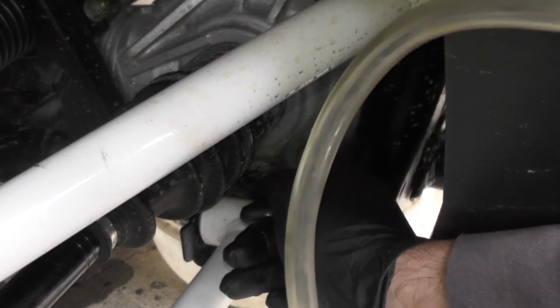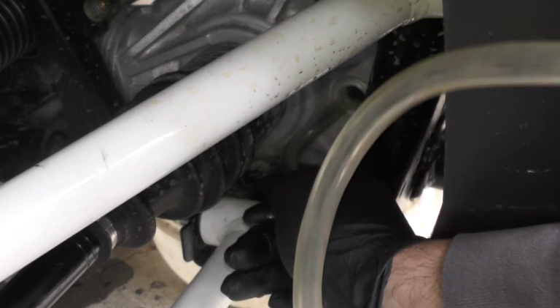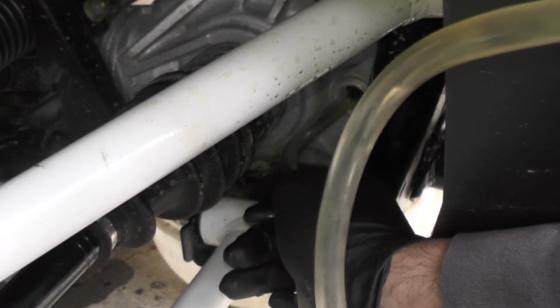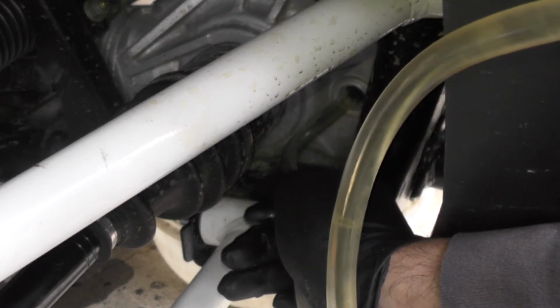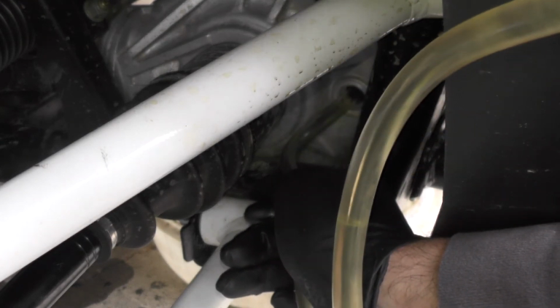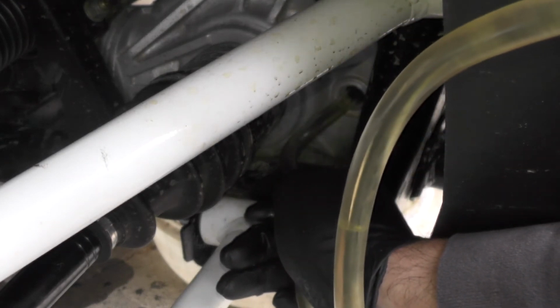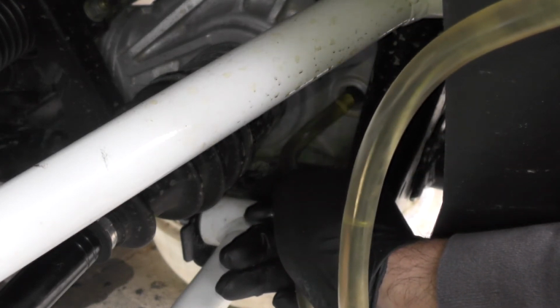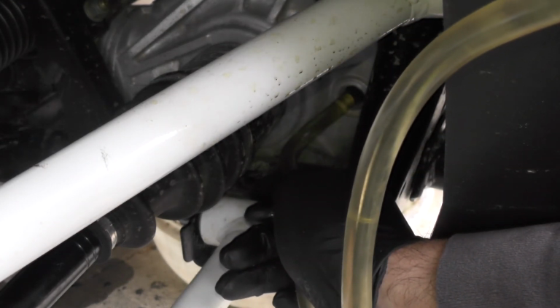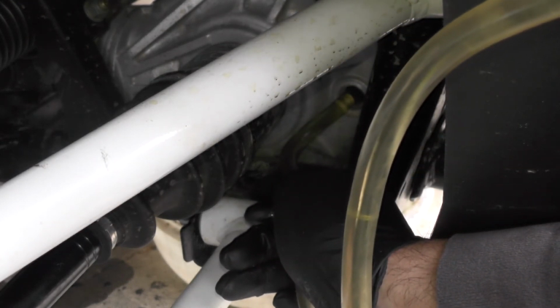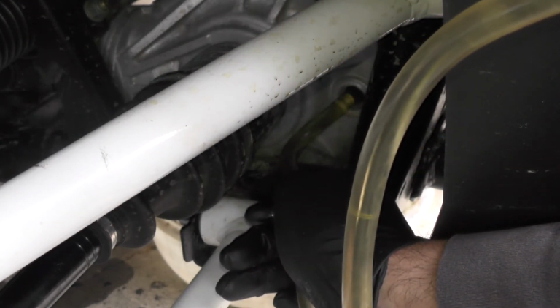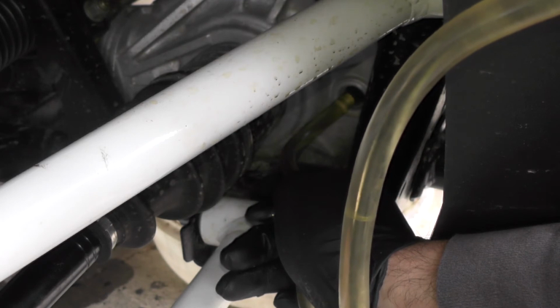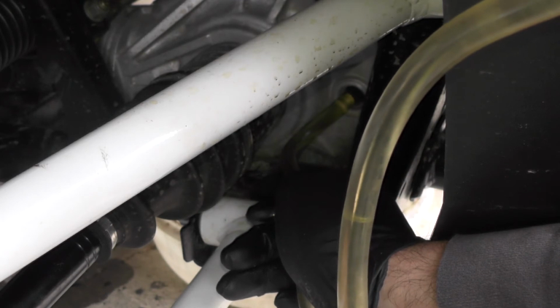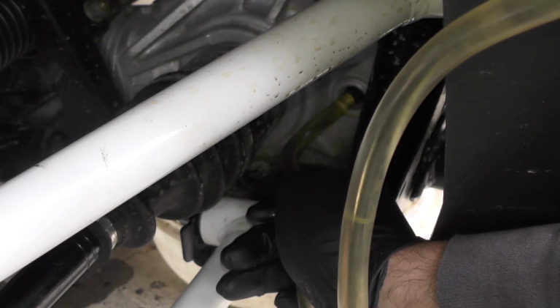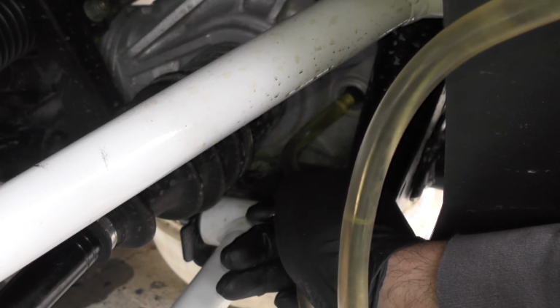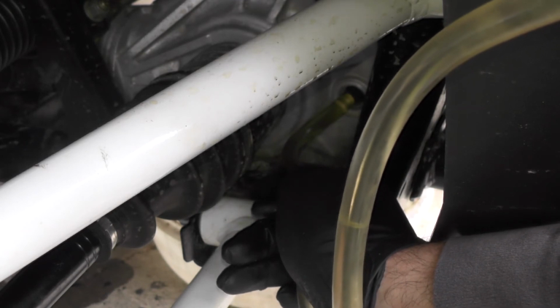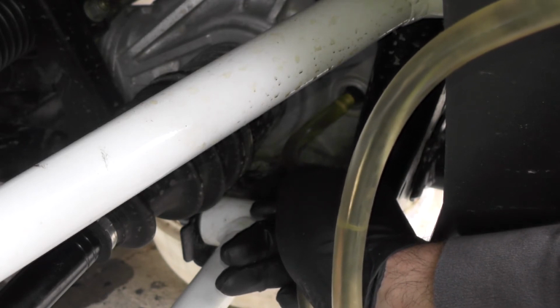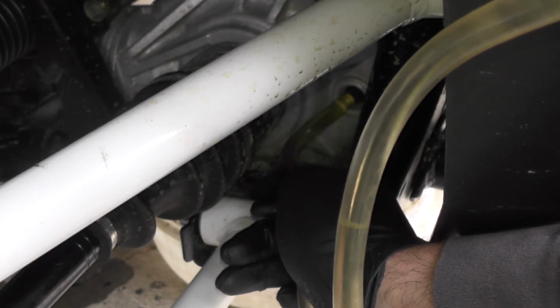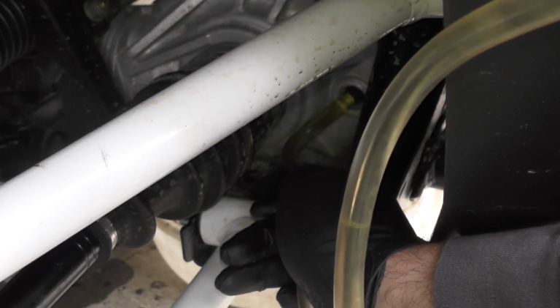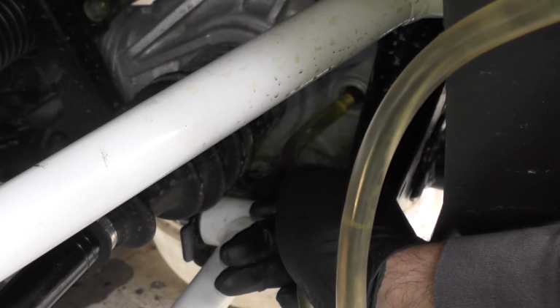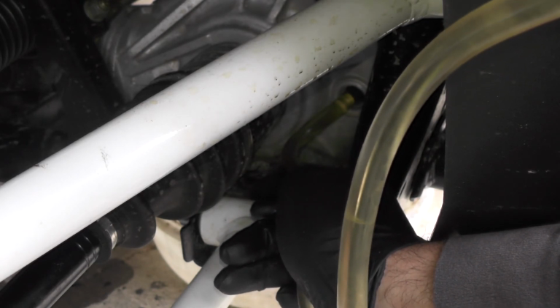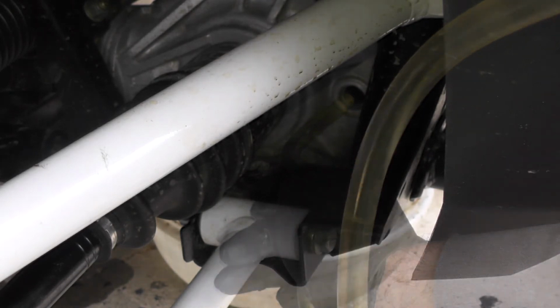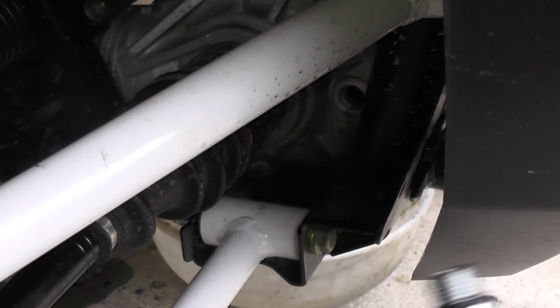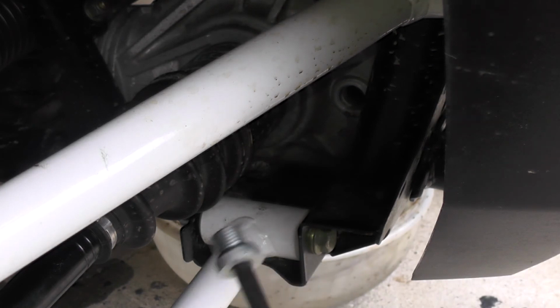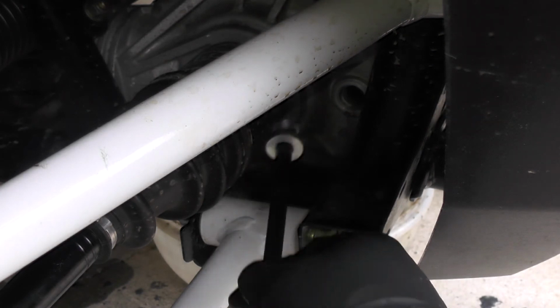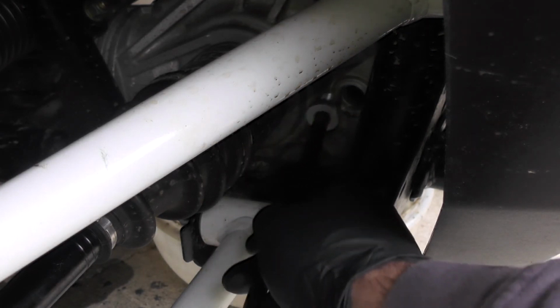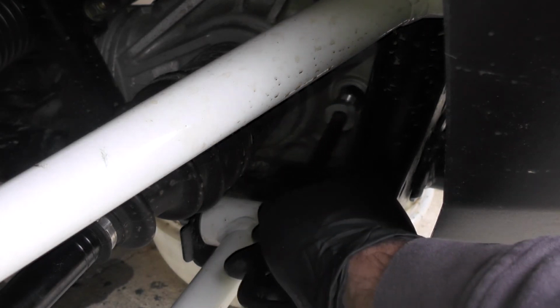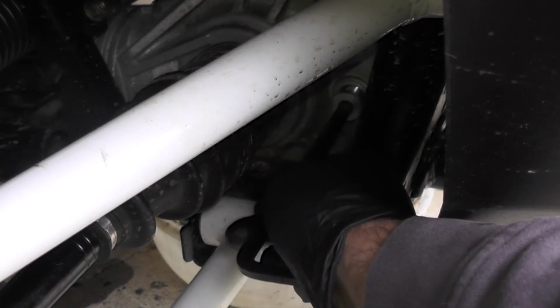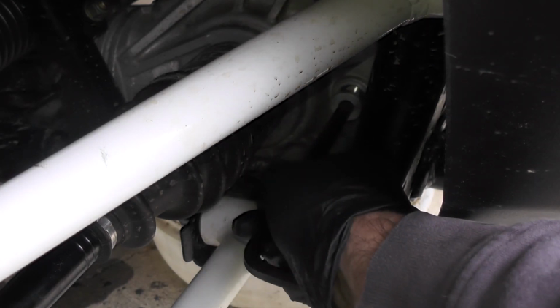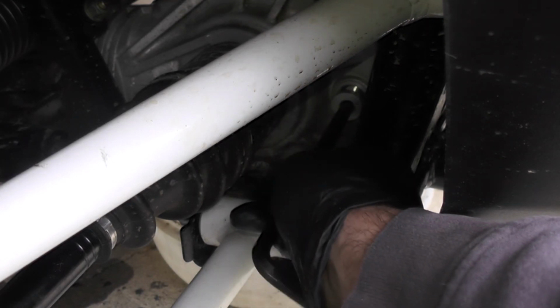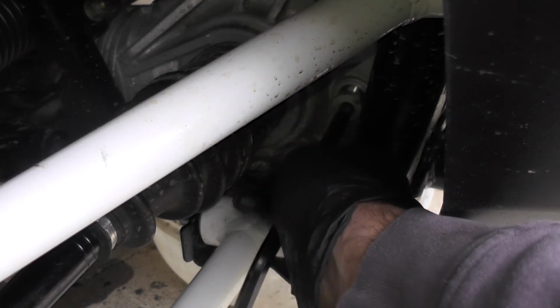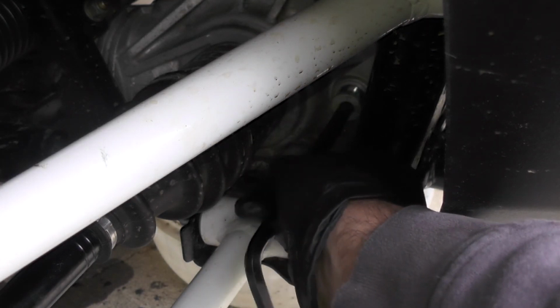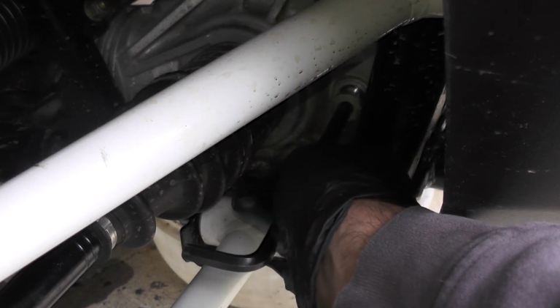You'll be refilling with 7.5 ounces of demand drive fluid until it starts to crest over the fill plug hole. Then reinstall the fill plug and you're done.